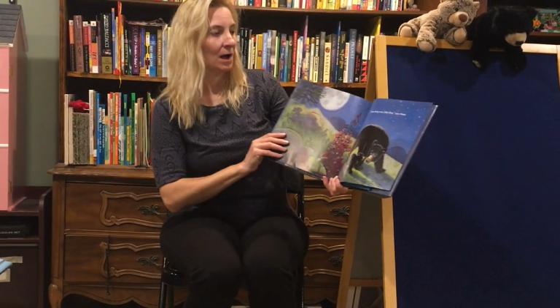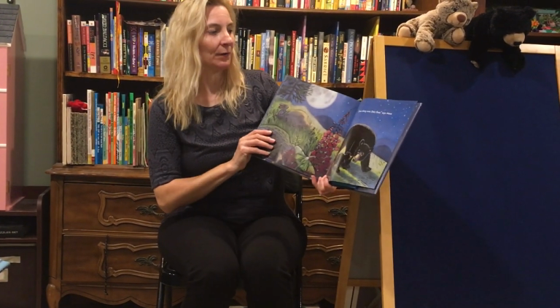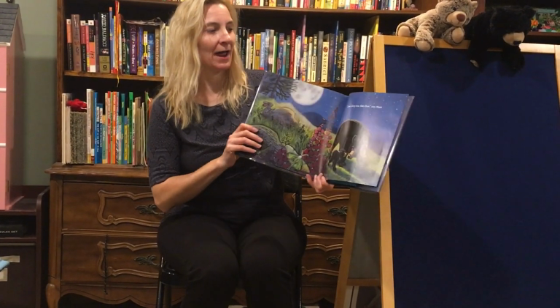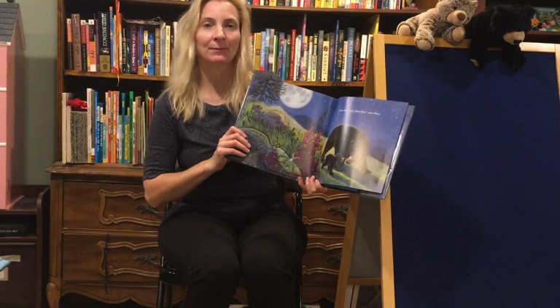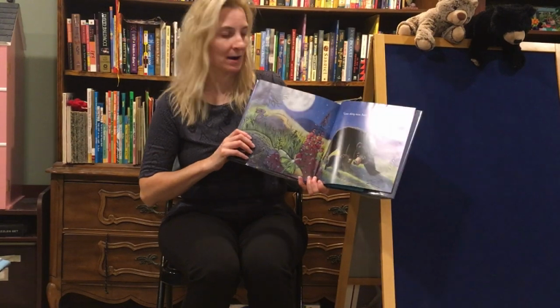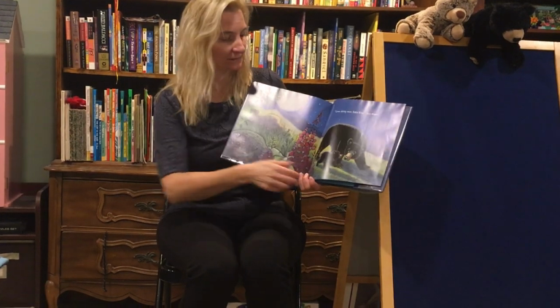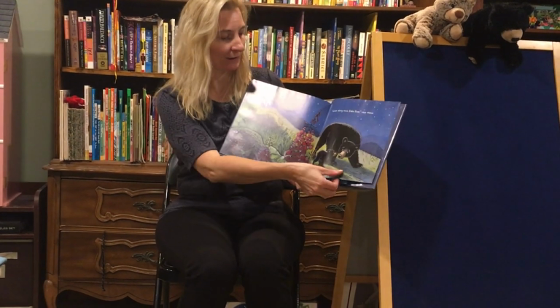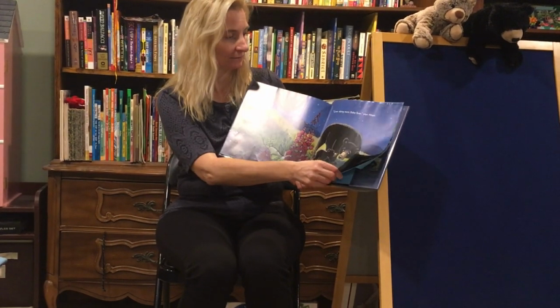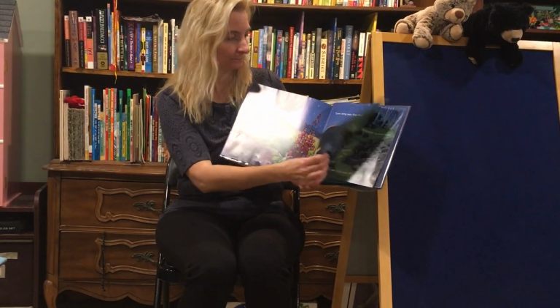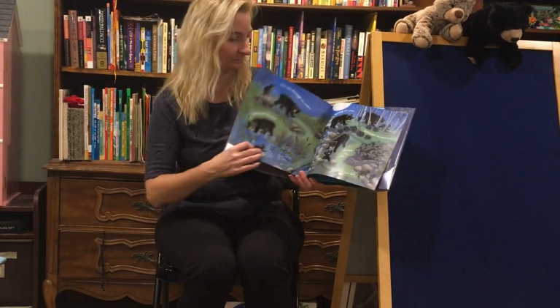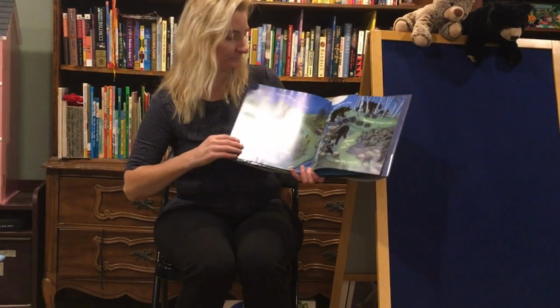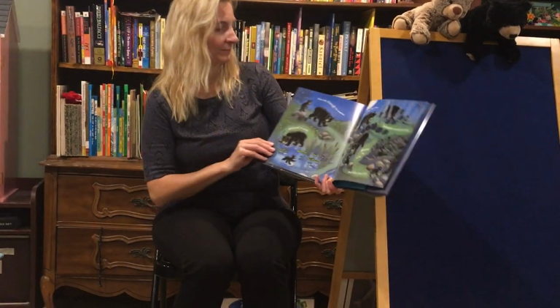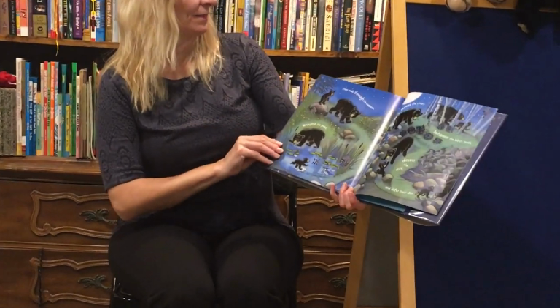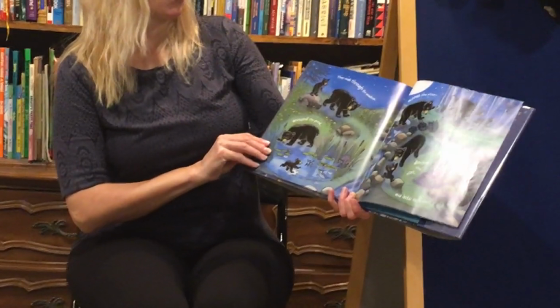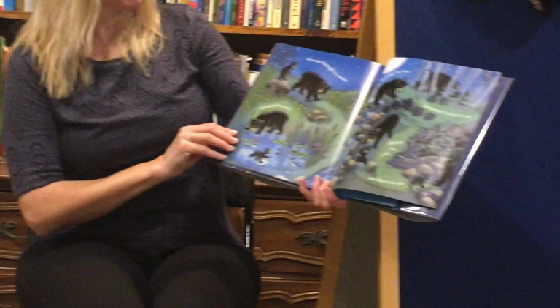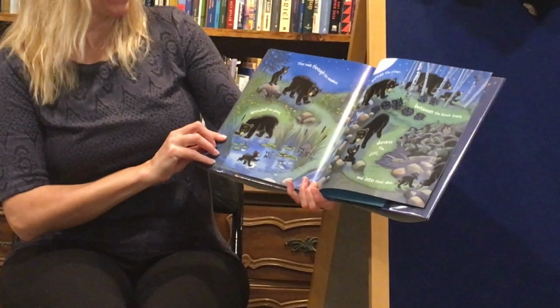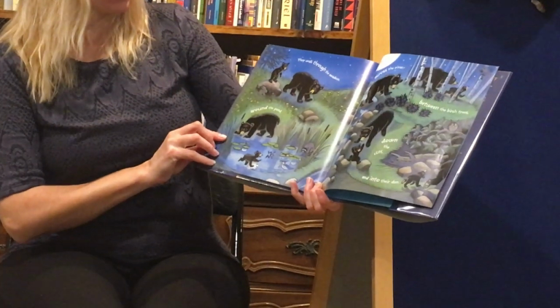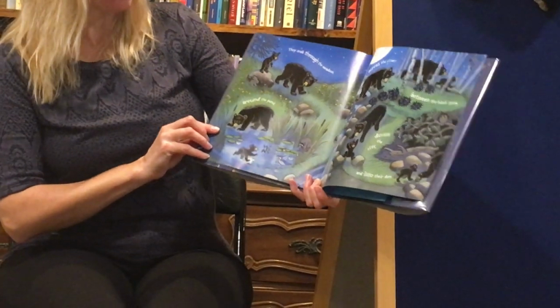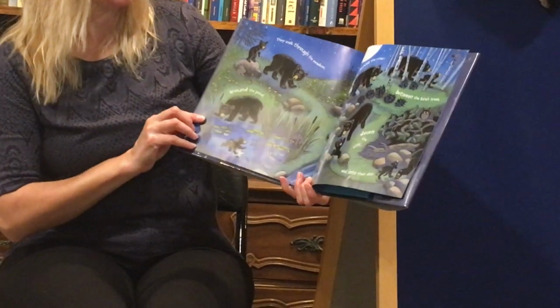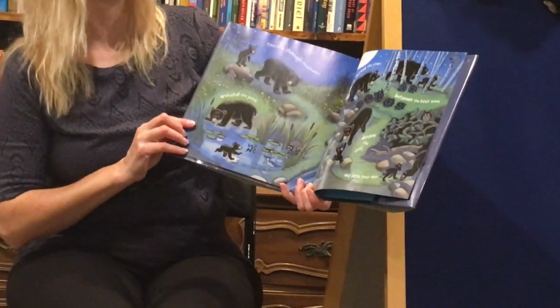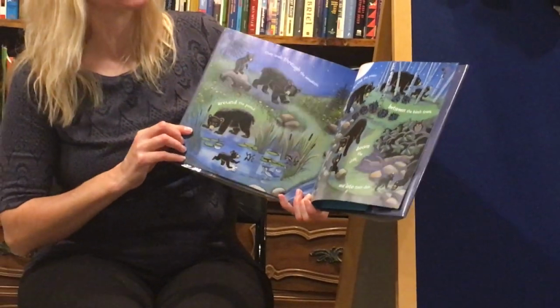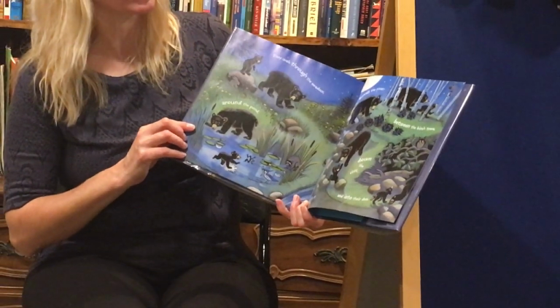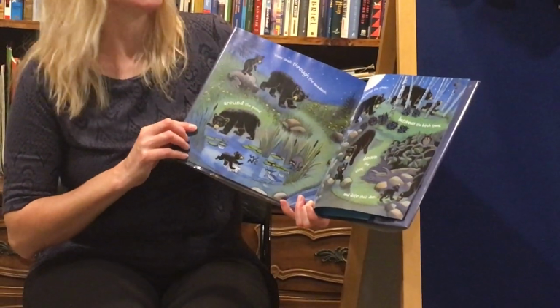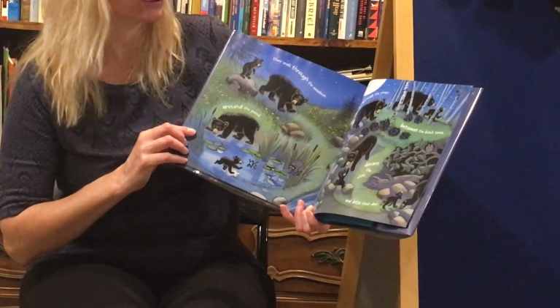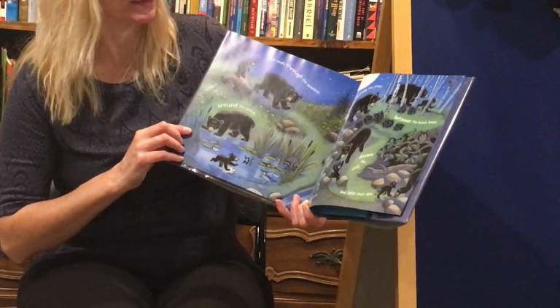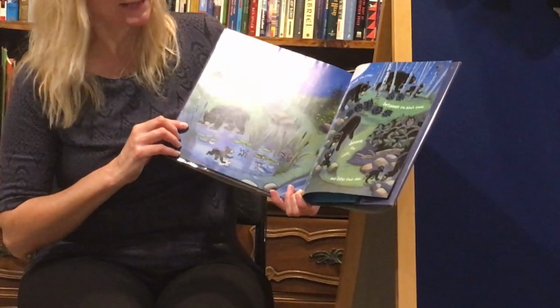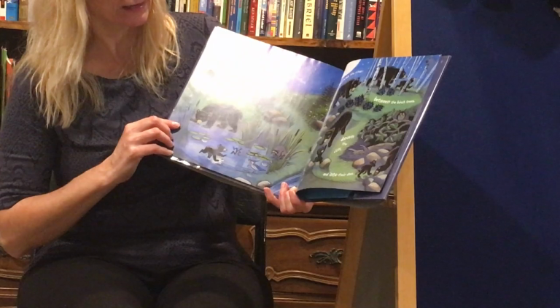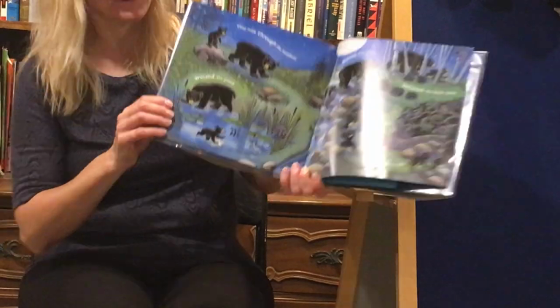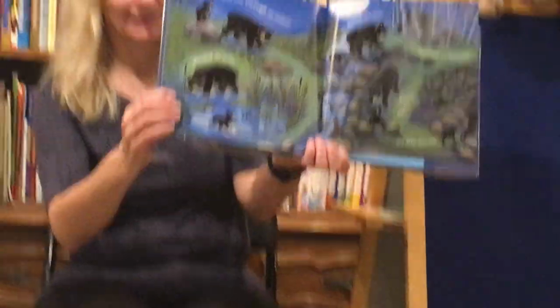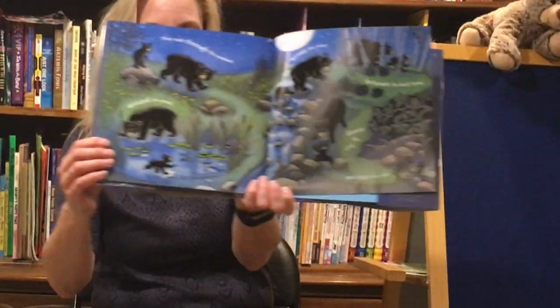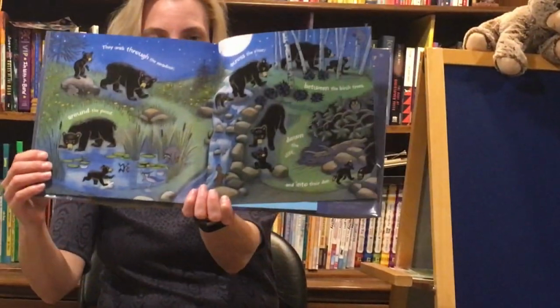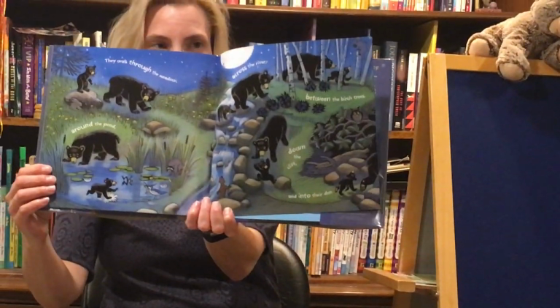Come along now, Baby Bear, says Mama. They walk through the meadow, around the pond, across the river, between the birch trees, down the cliff, and into their den.